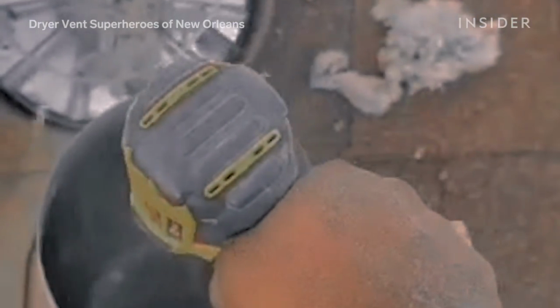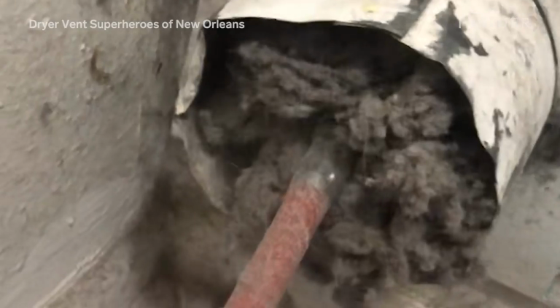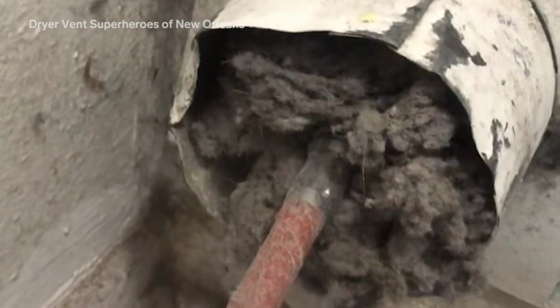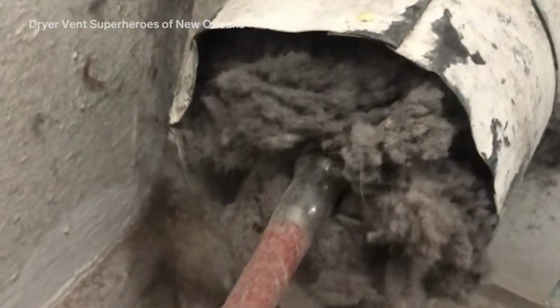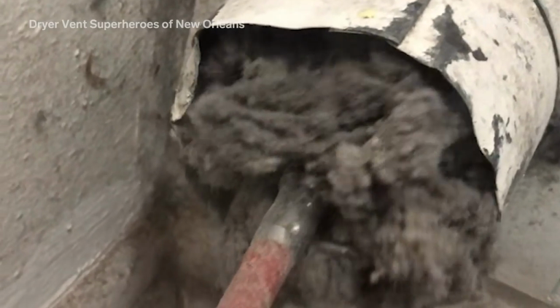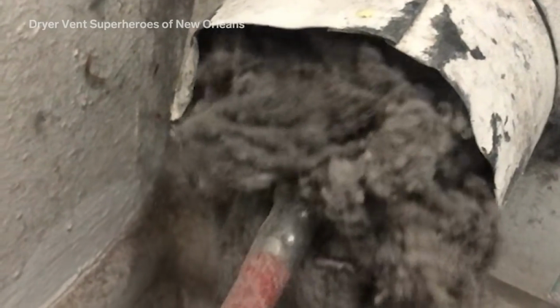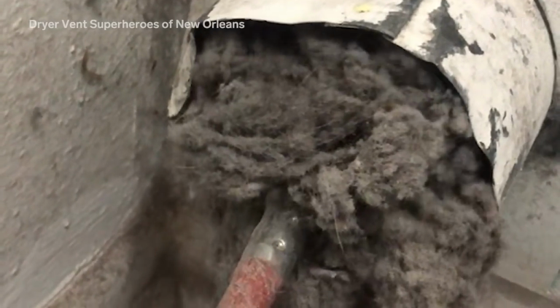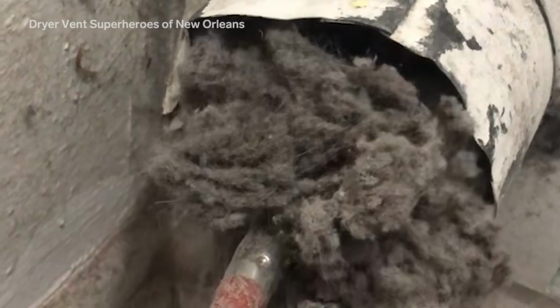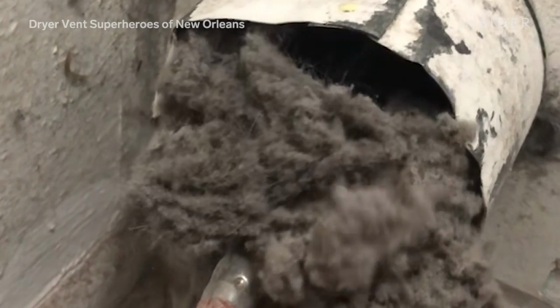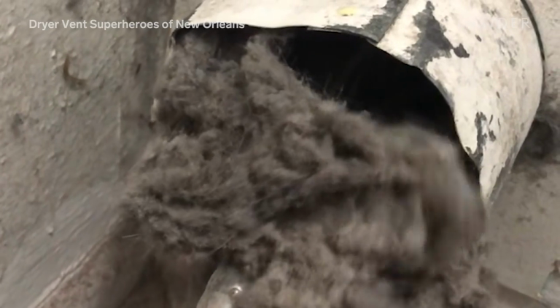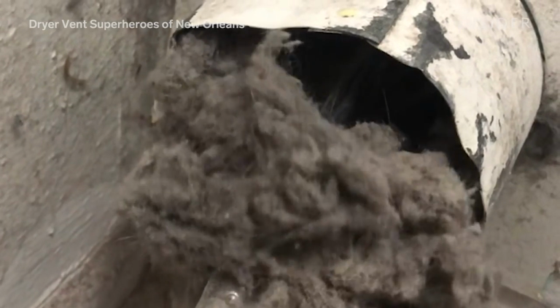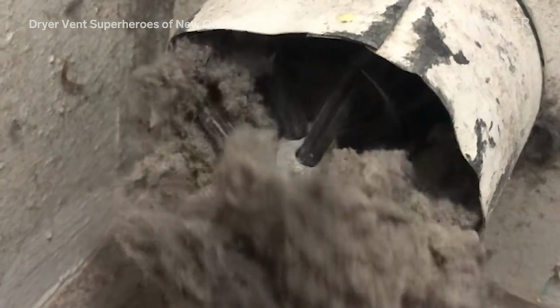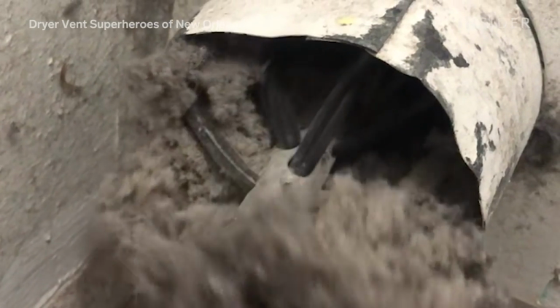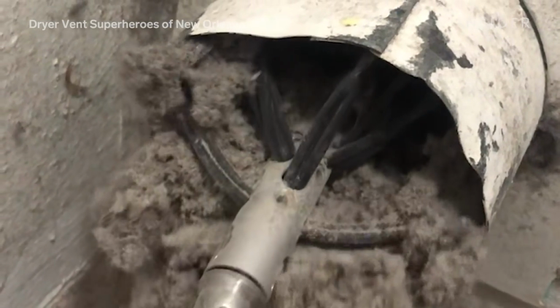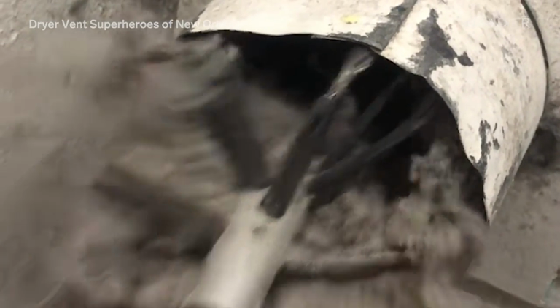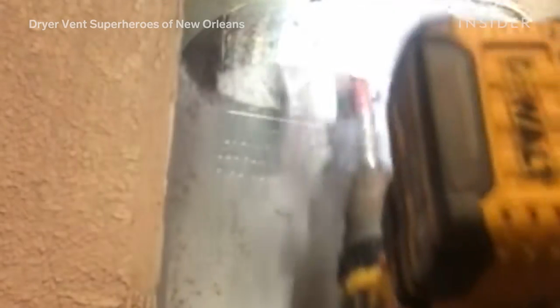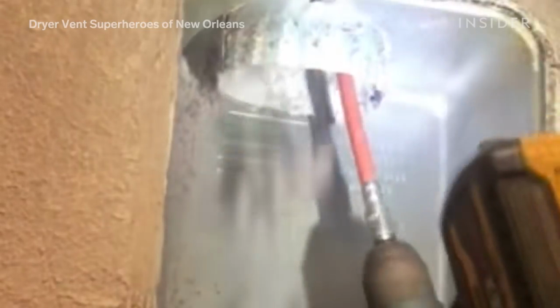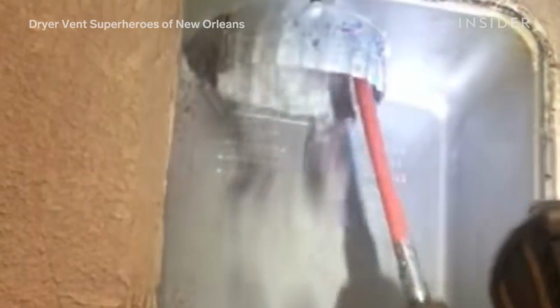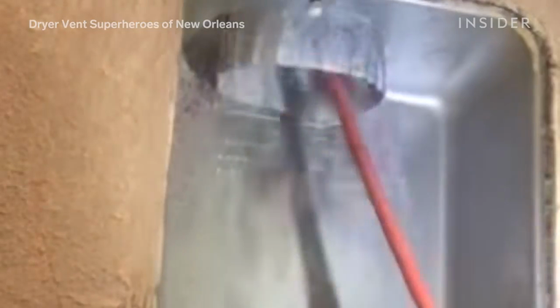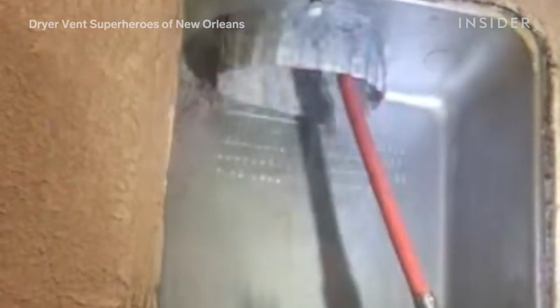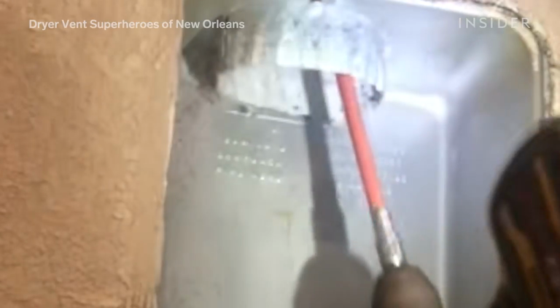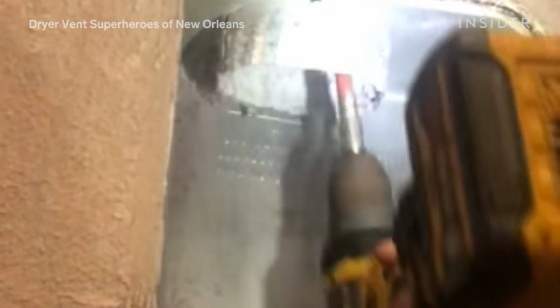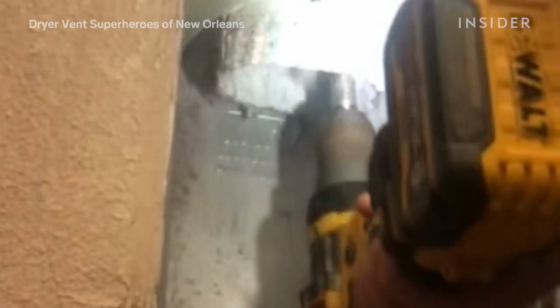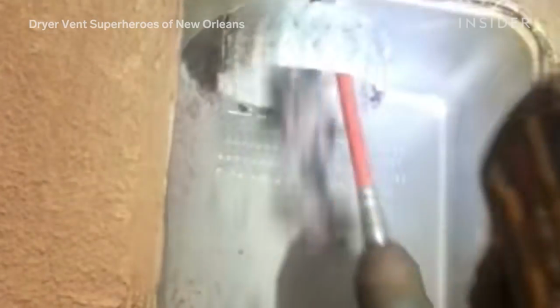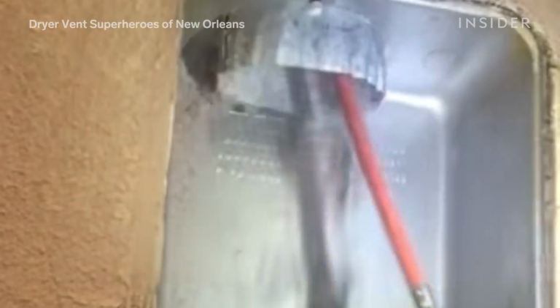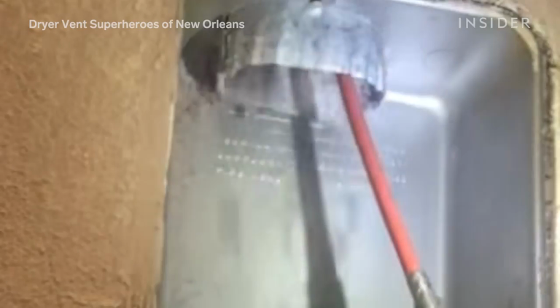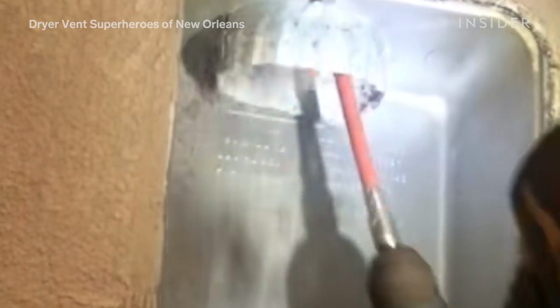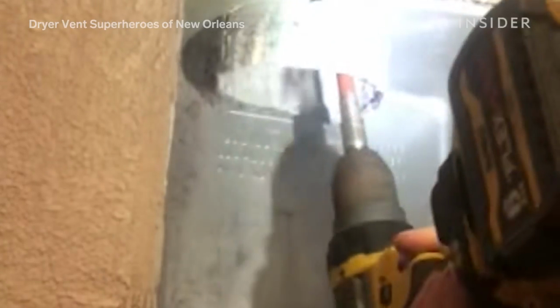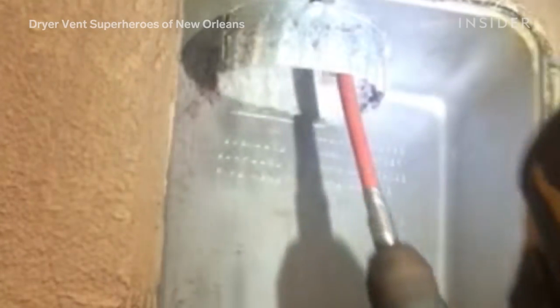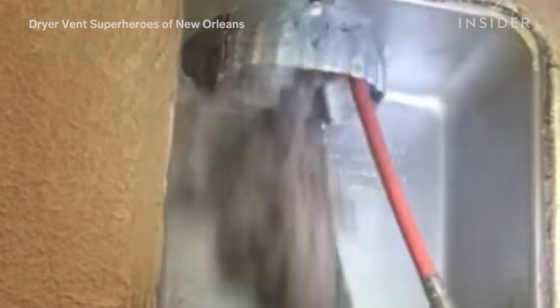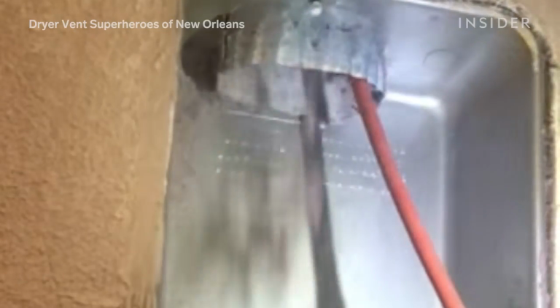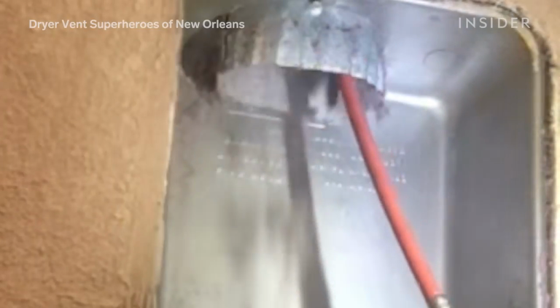We call this the vent polisher brush. It has metal teeth at the end, so when that goes through your vent it's going to polish your vents as well as clean them. That makes it even harder for lint to stick in the future.